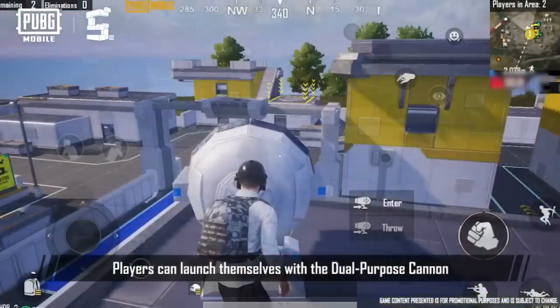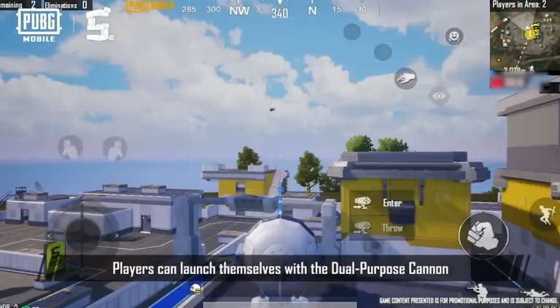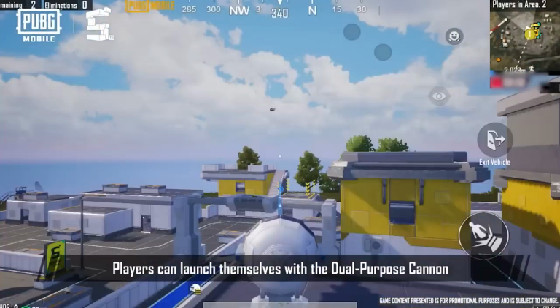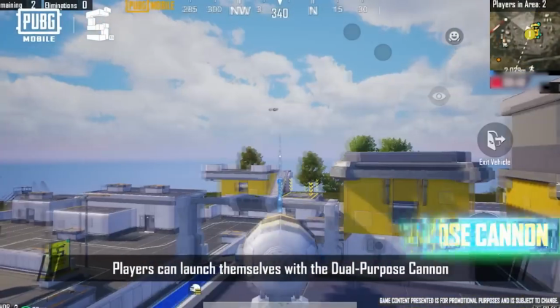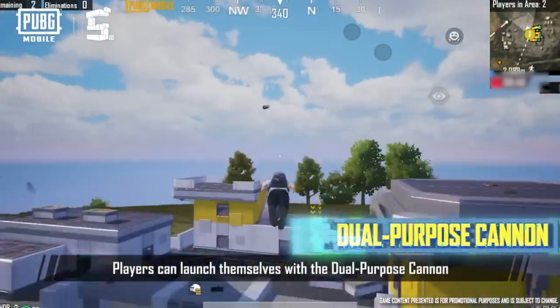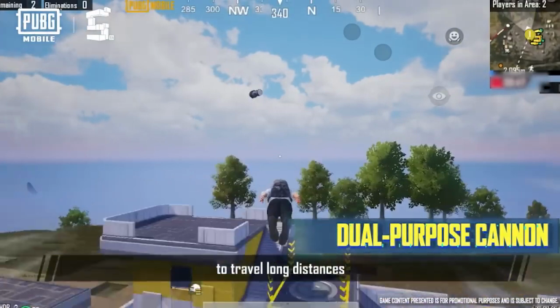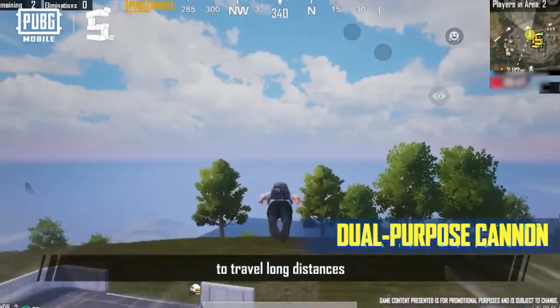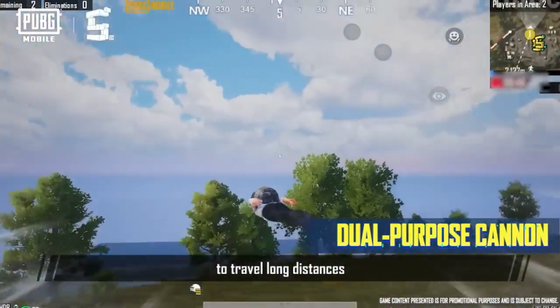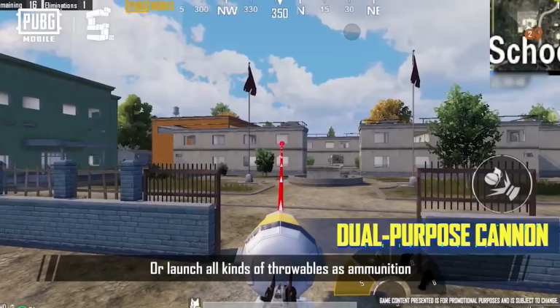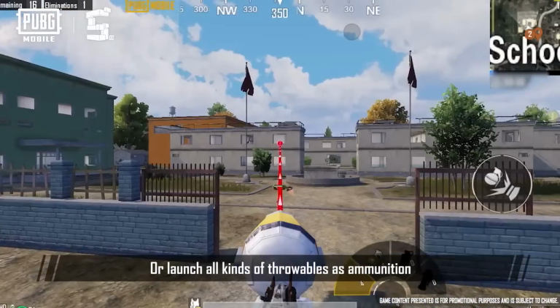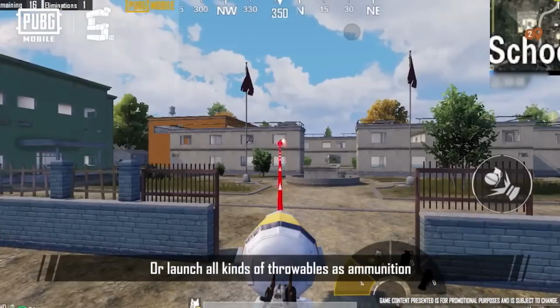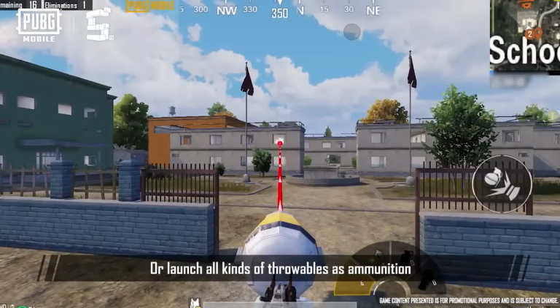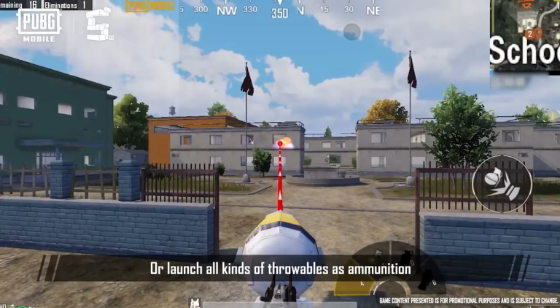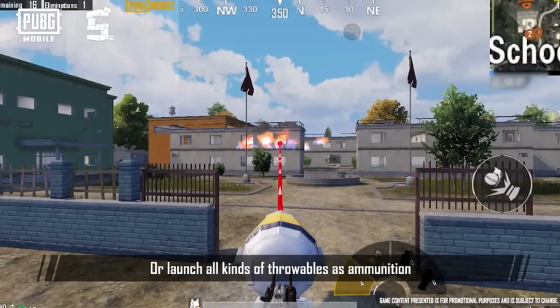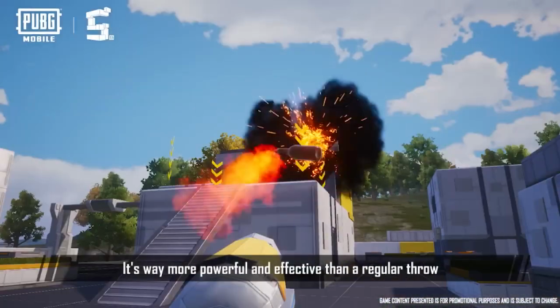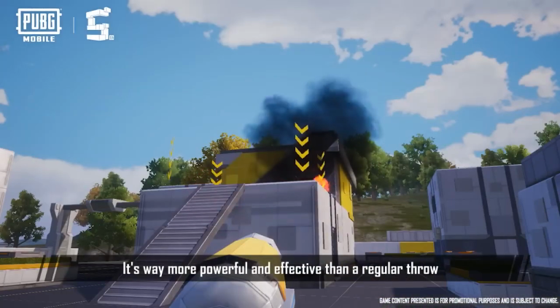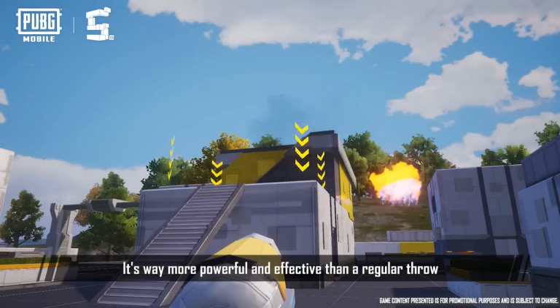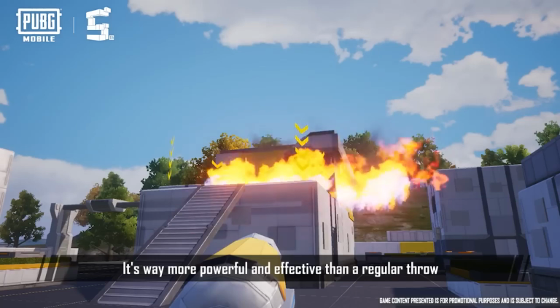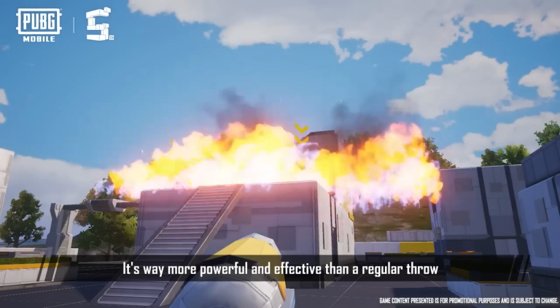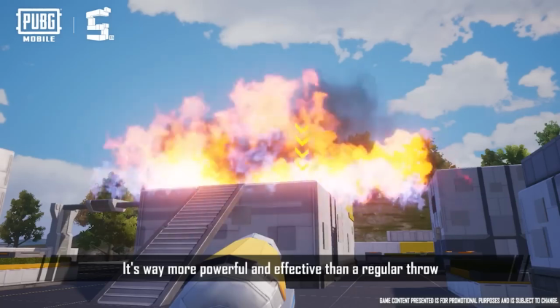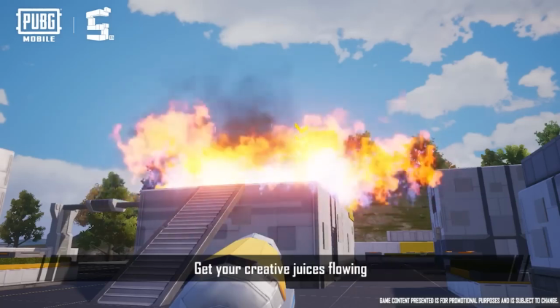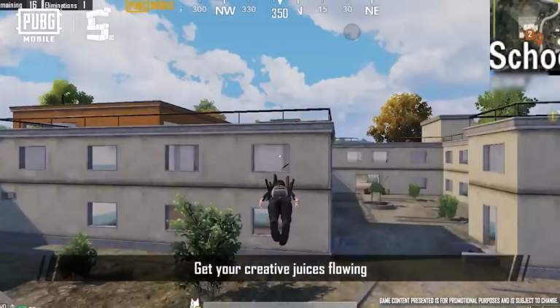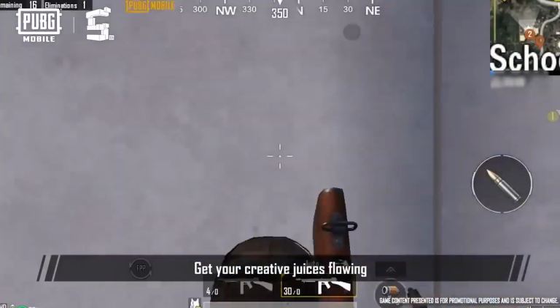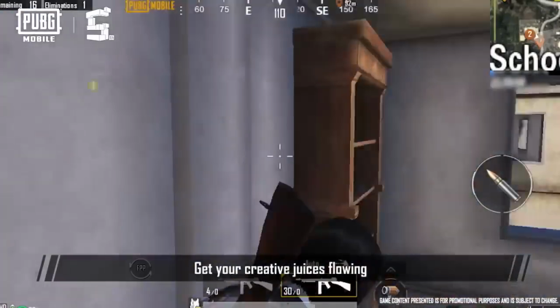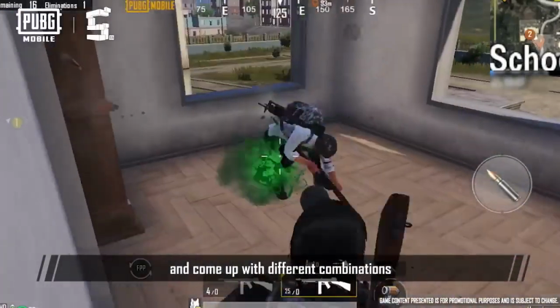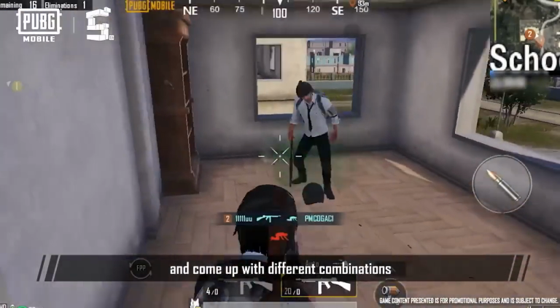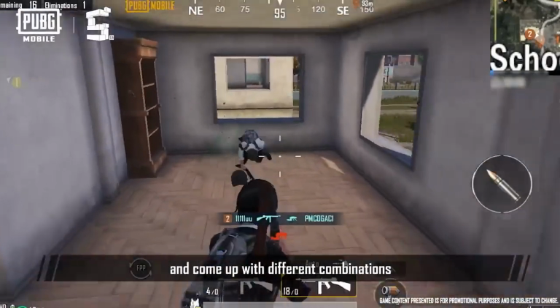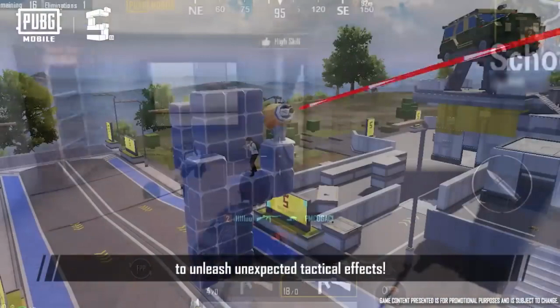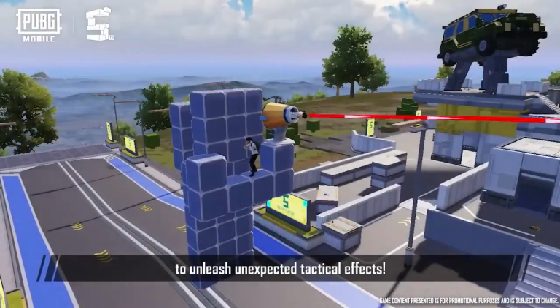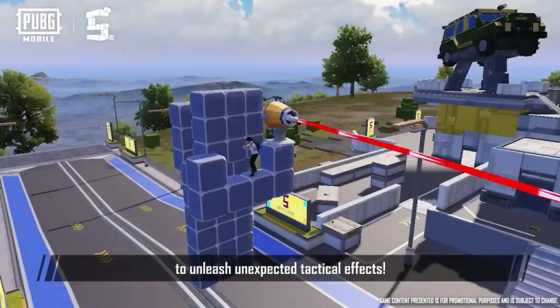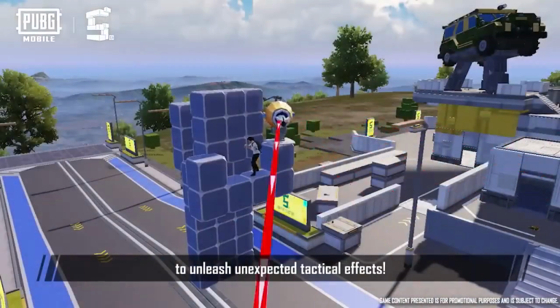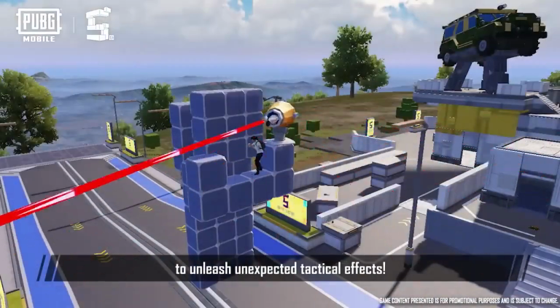Players can launch themselves with the Dual Purpose Cannon to travel long distances, or launch all kinds of throwables as ammunition — it's way more powerful and effective than a regular throw. Get your creative juices flowing and come up with different combinations to unleash unexpected tactical effects.